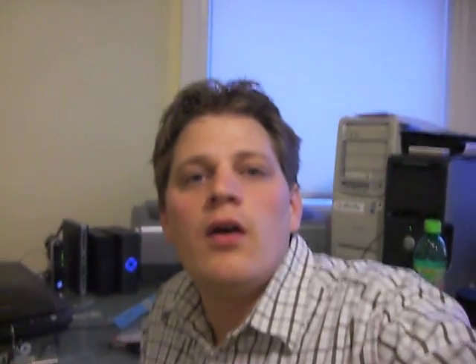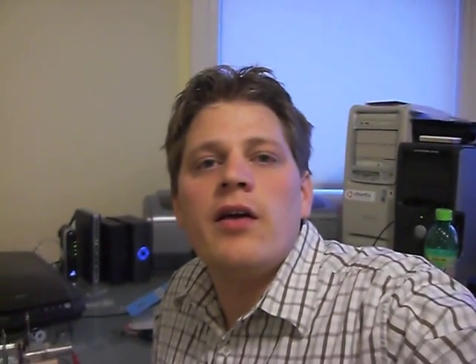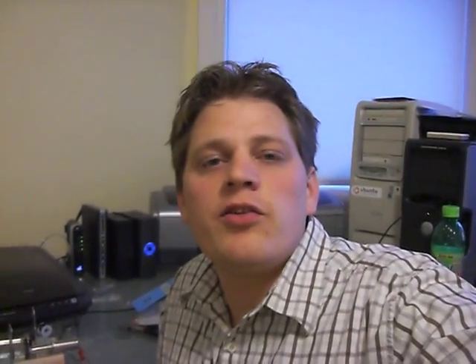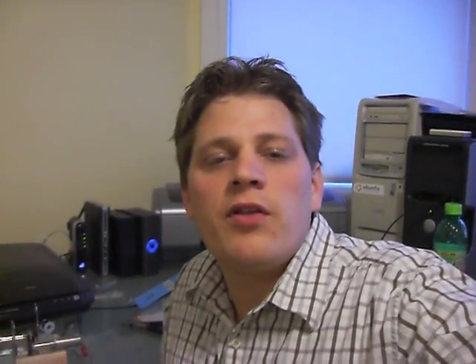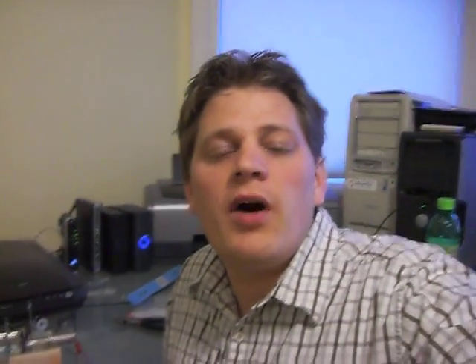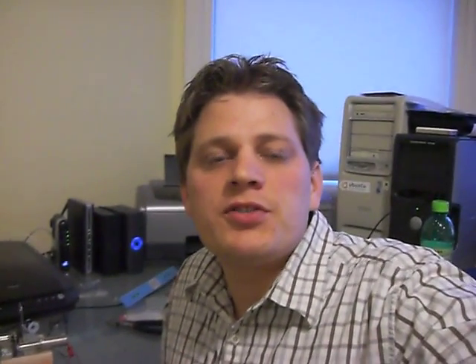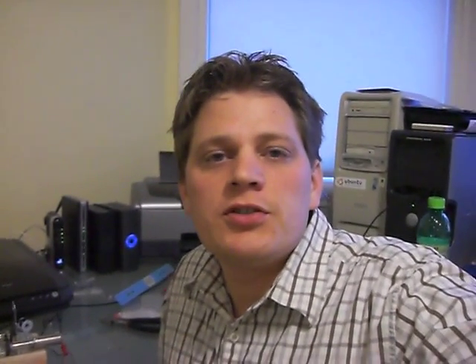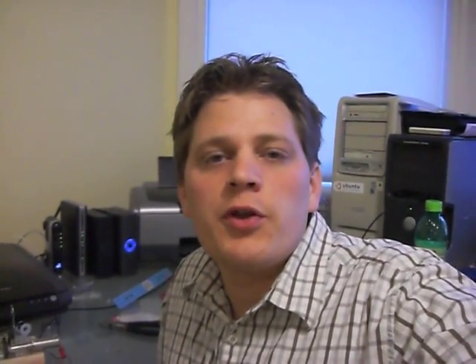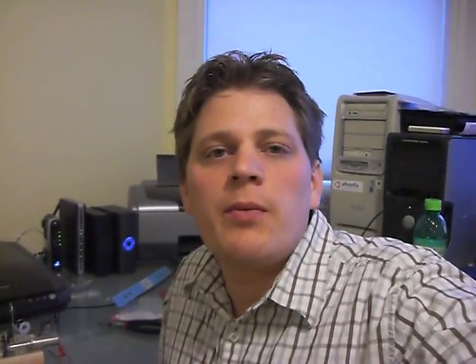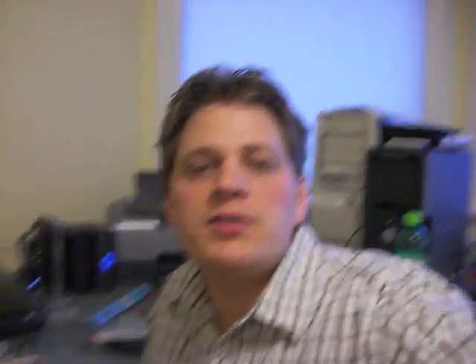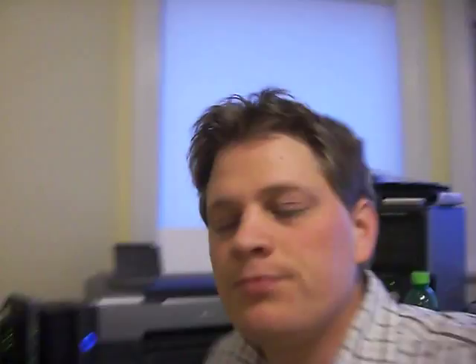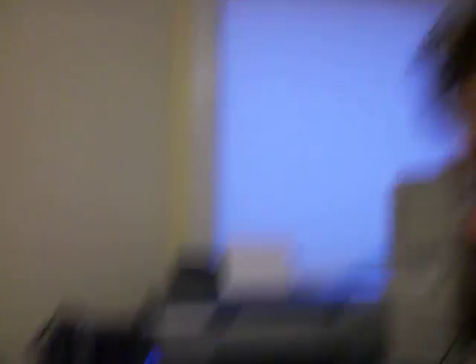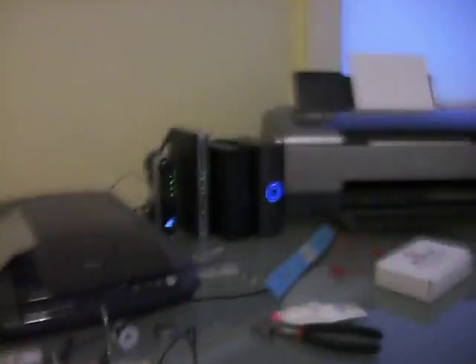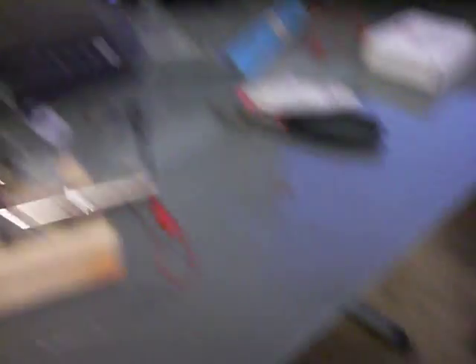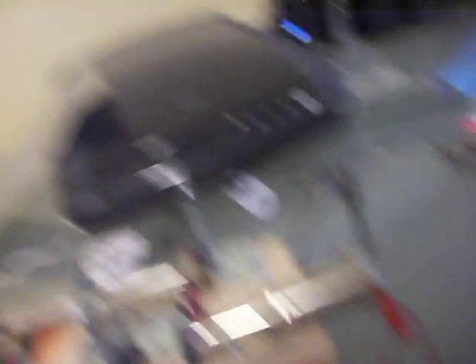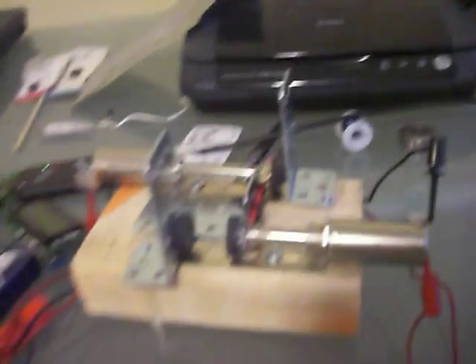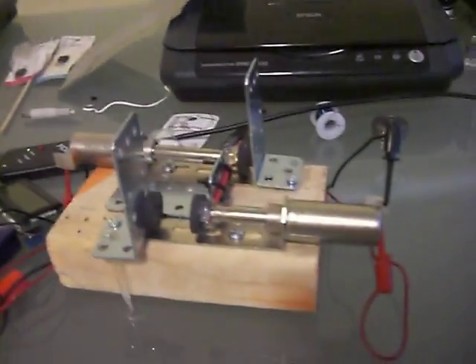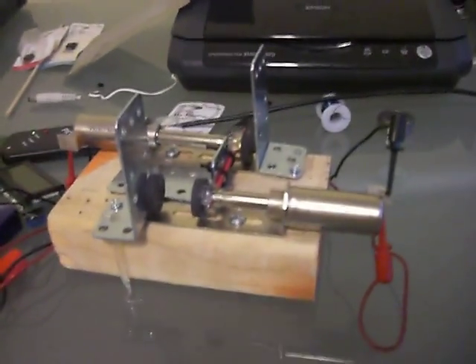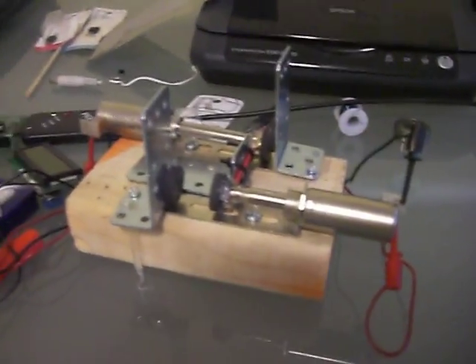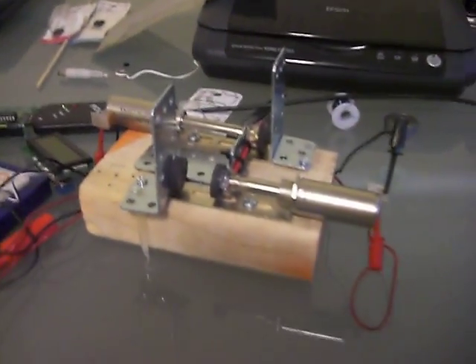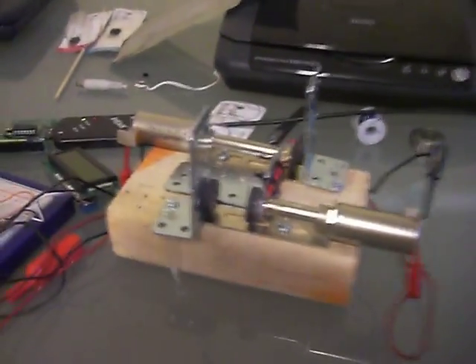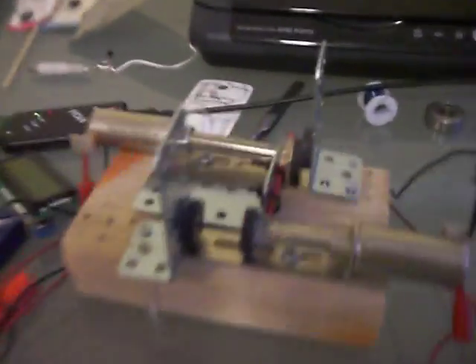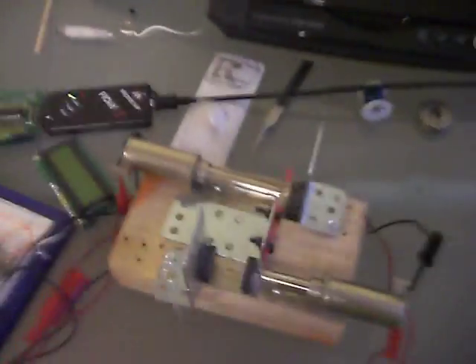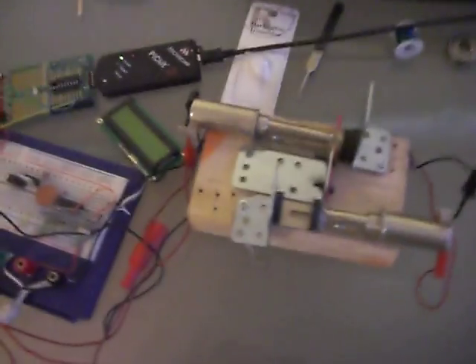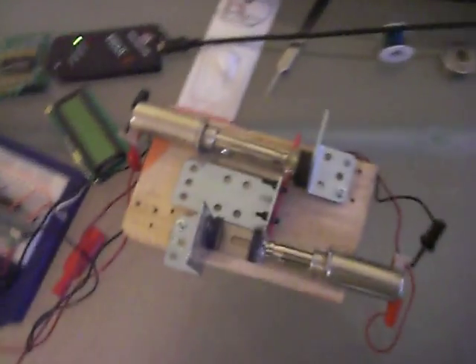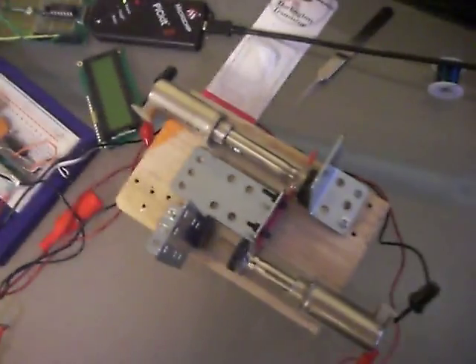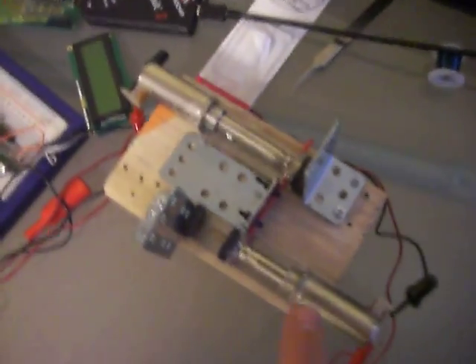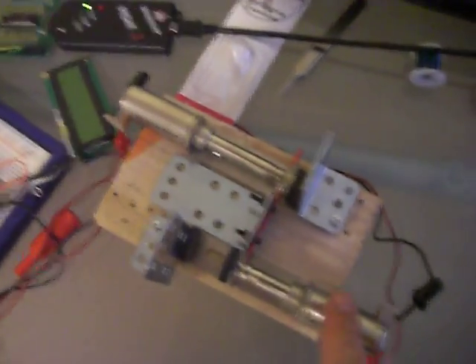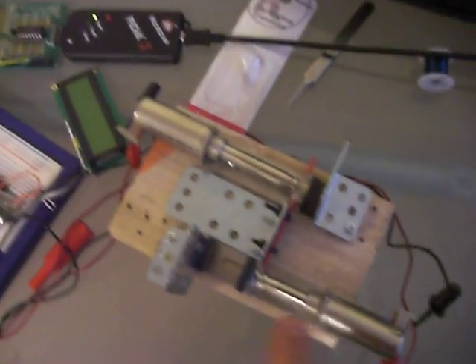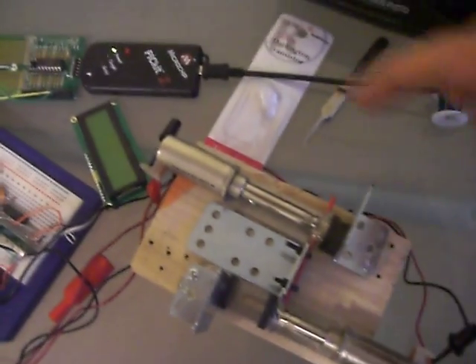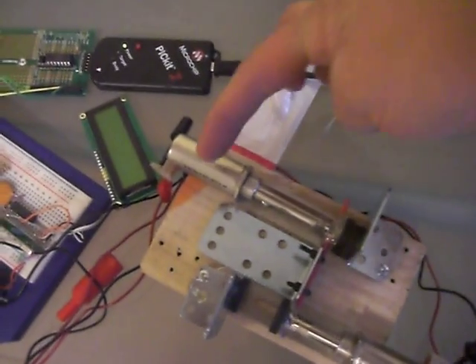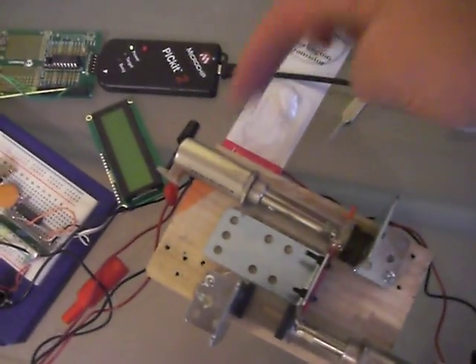Okay, this is one of the possible solutions for the cutter mechanism. Let me show you what I got here. This is two solenoids — one, two.